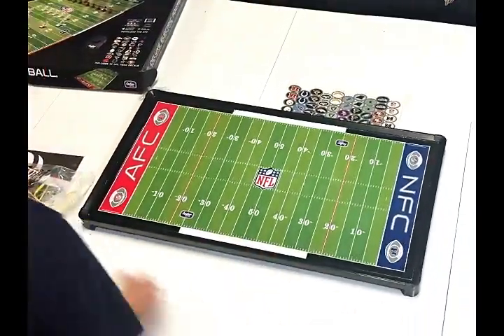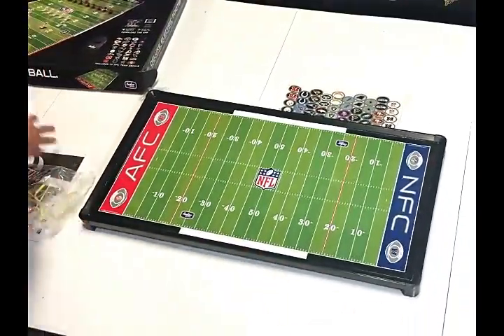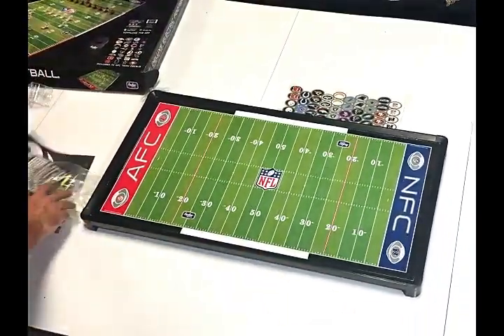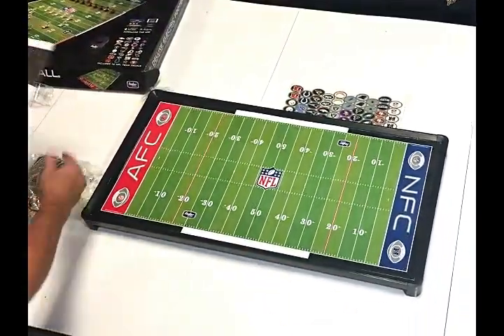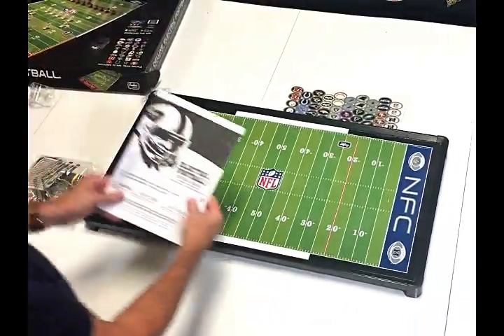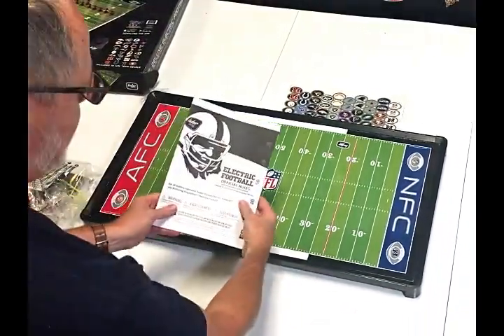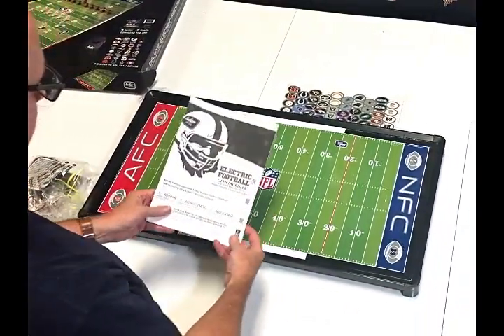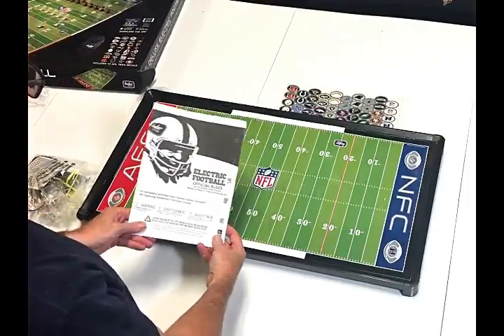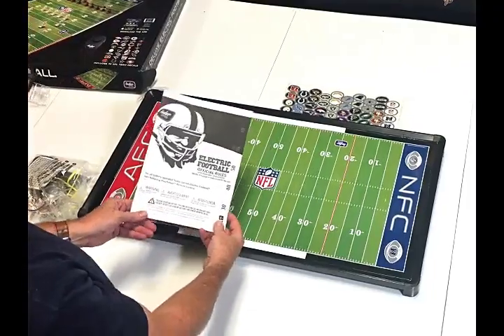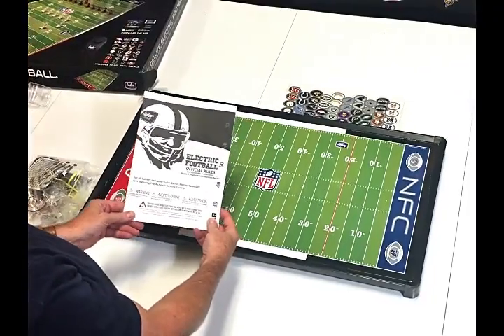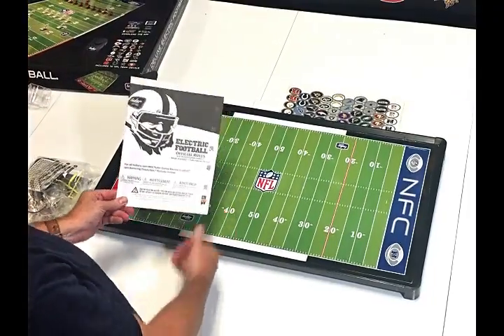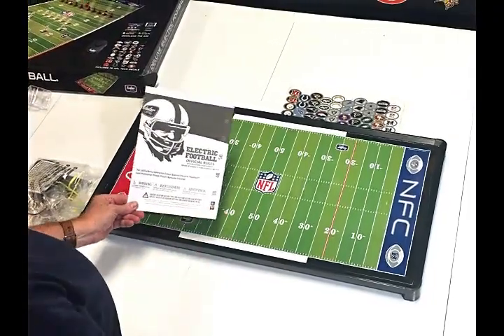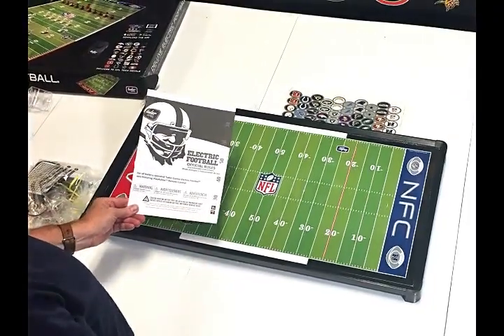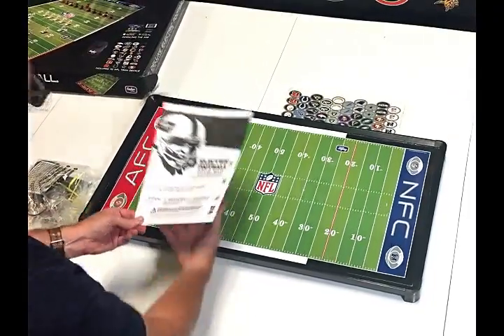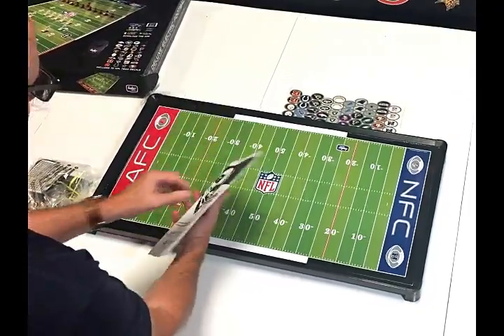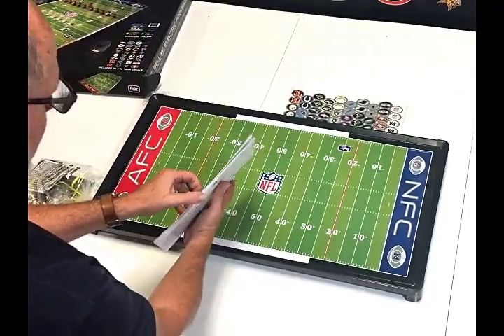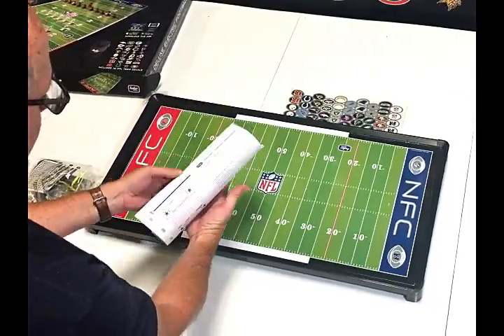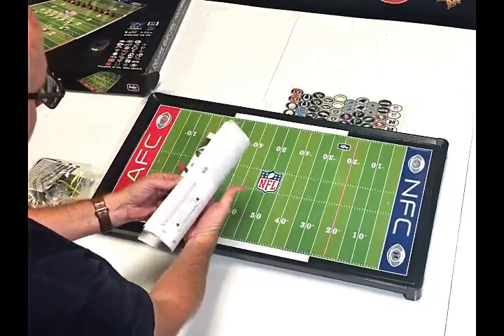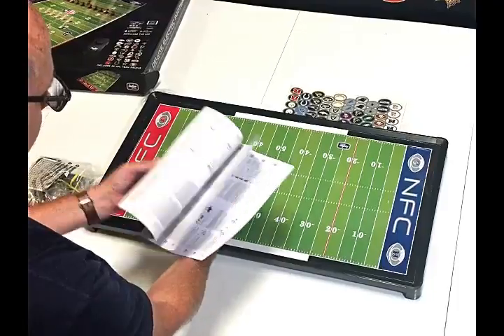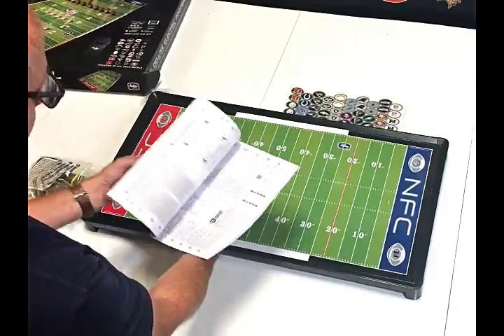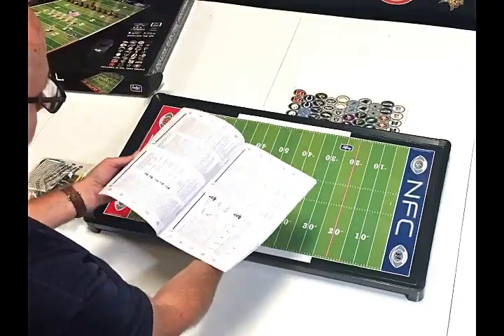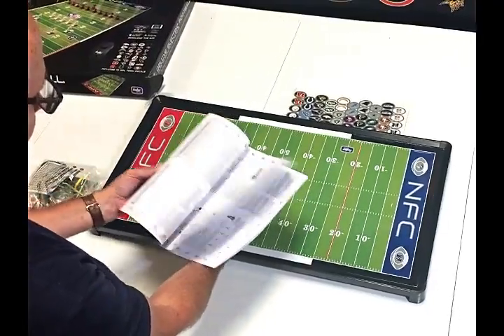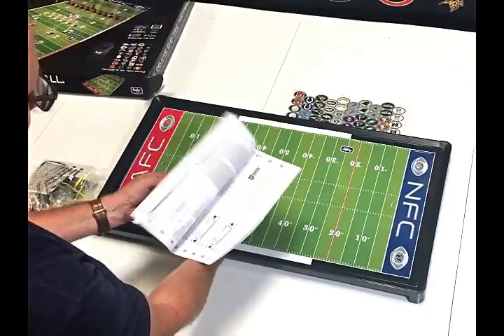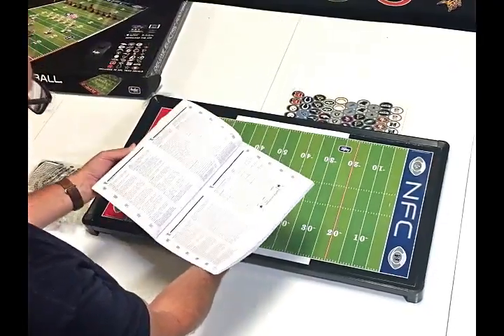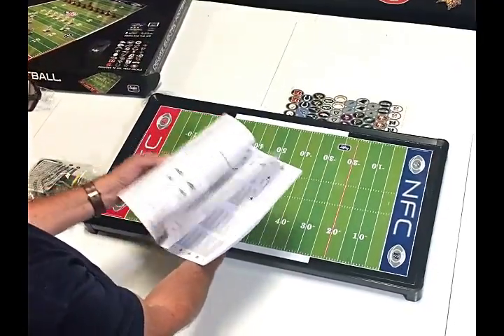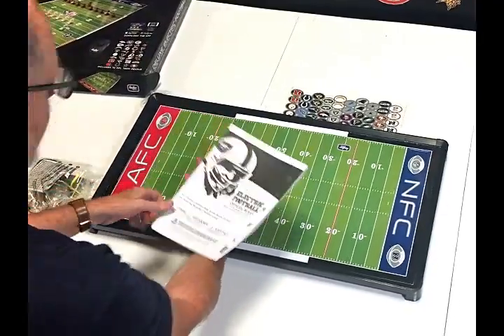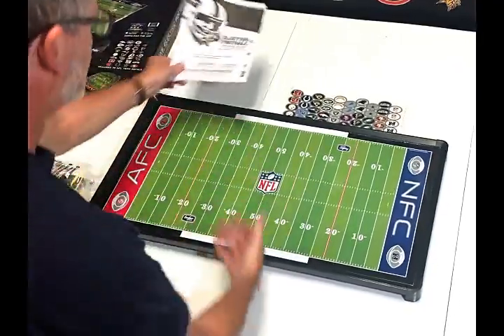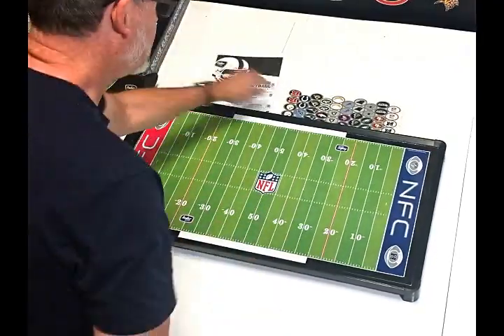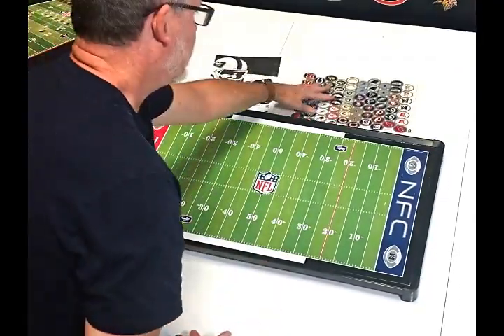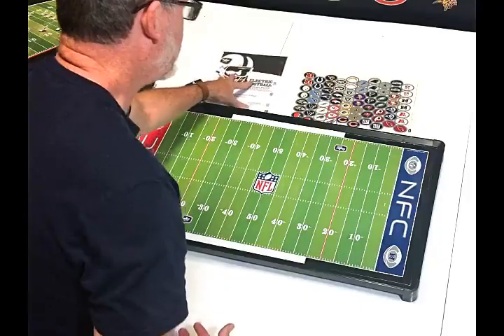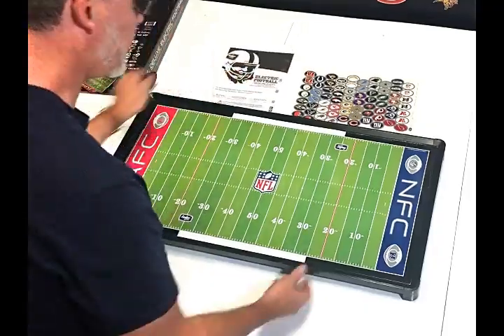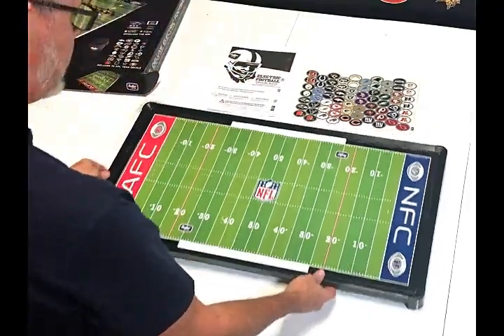The first thing you'll notice is the playbook. The playbook is the official rules and assembly instructions for your electric football game. It's in three different languages and it takes you through how to set it up, how to play, the rules, and the finer points of electric football.